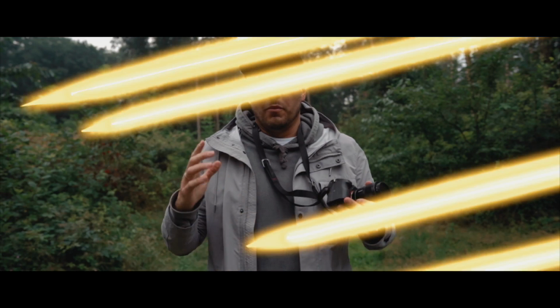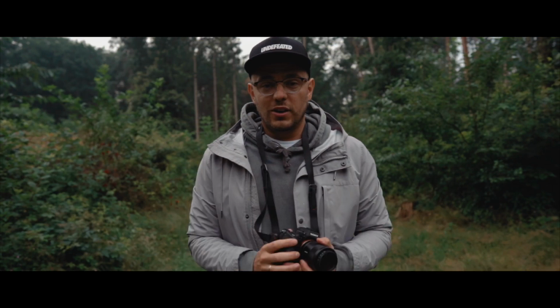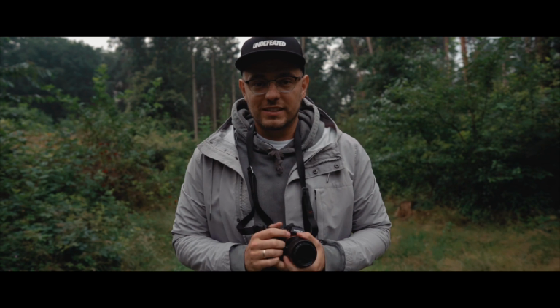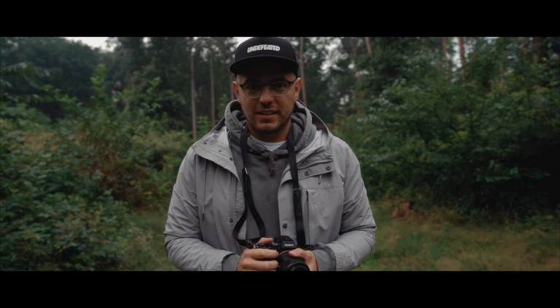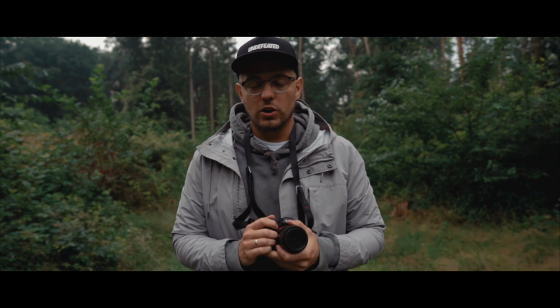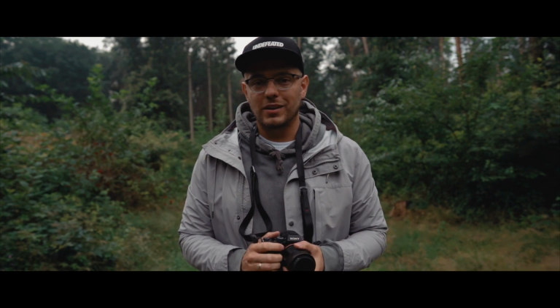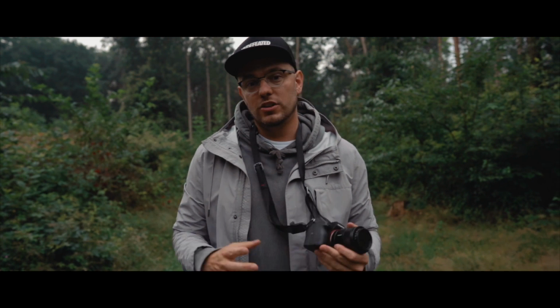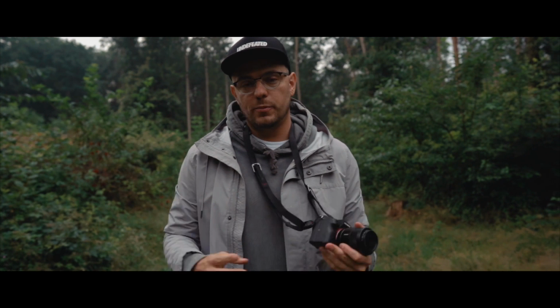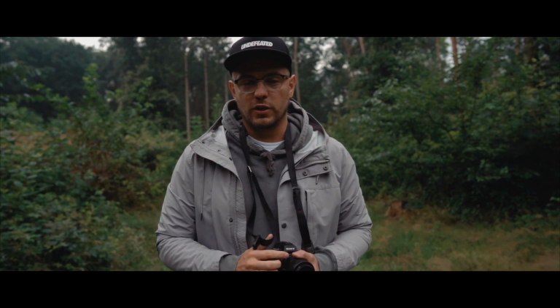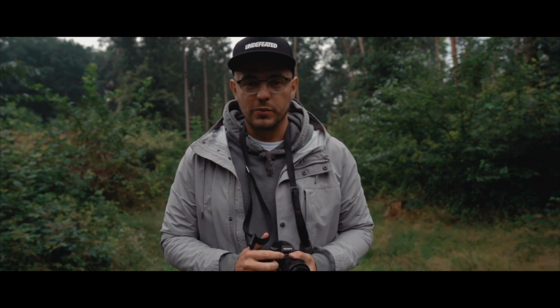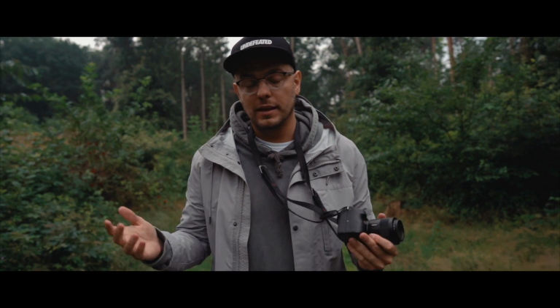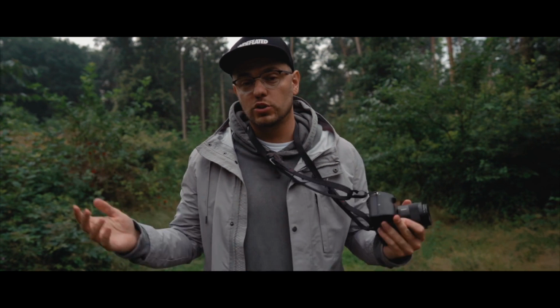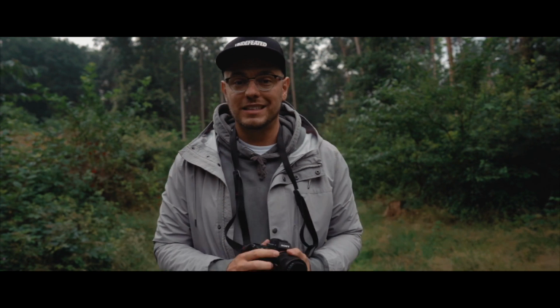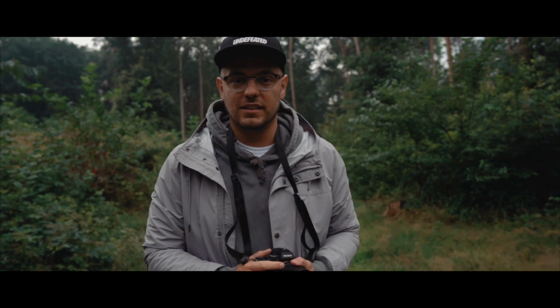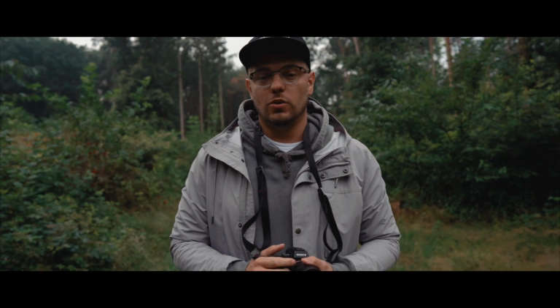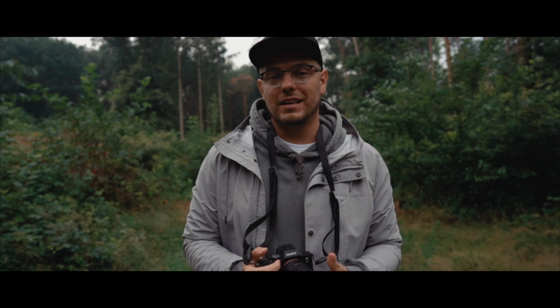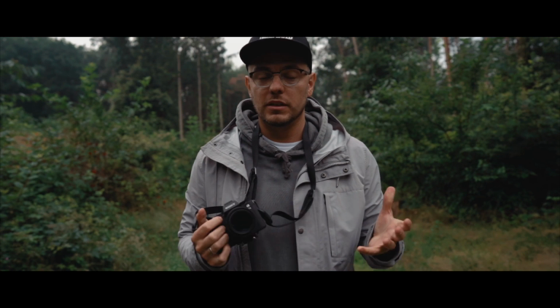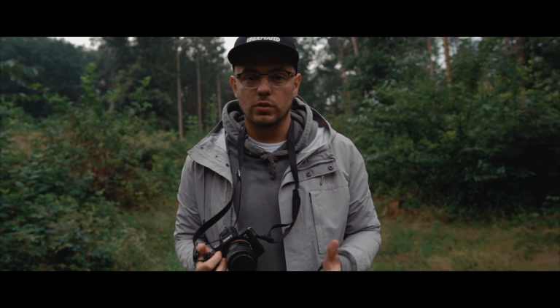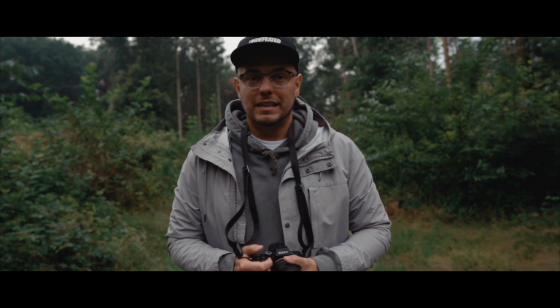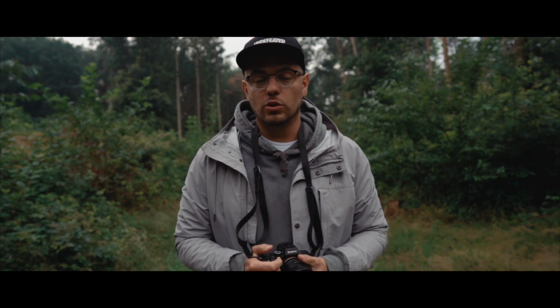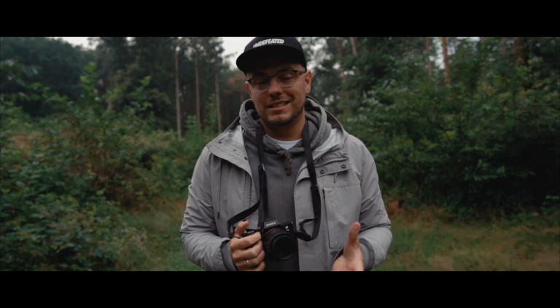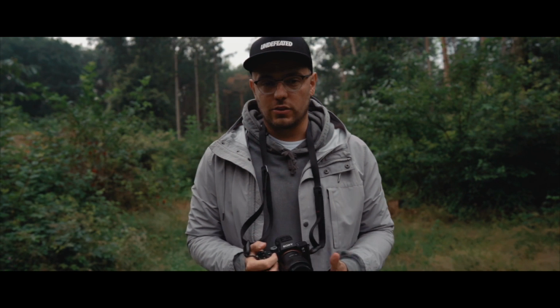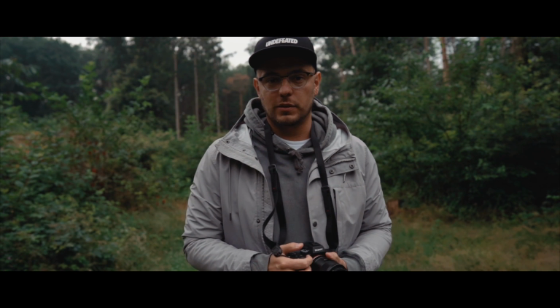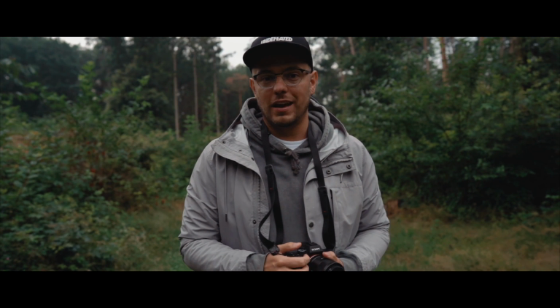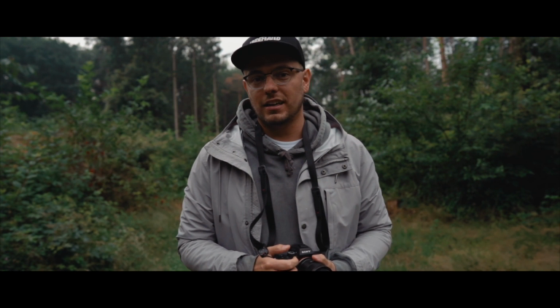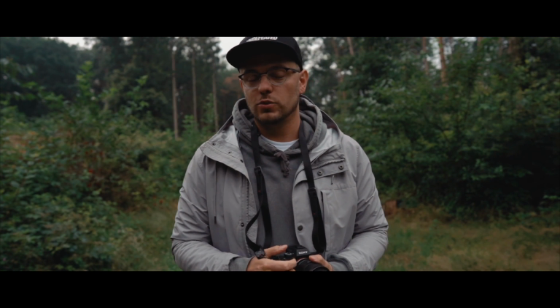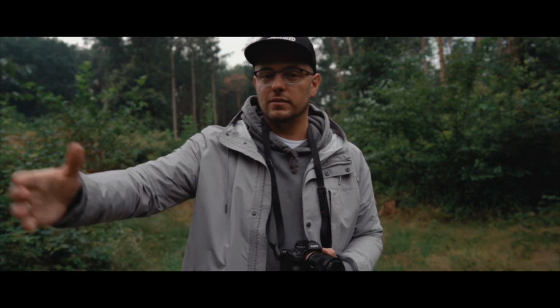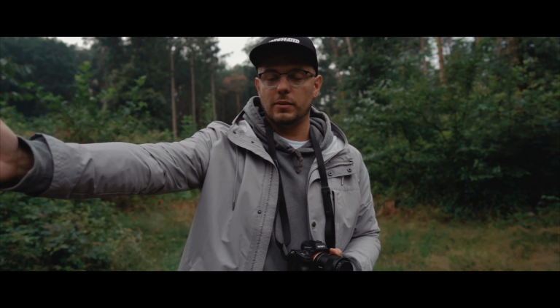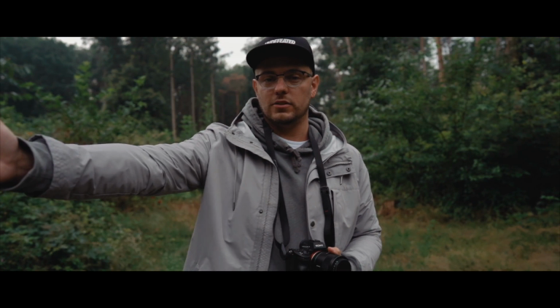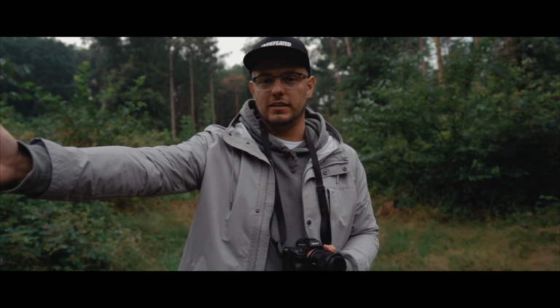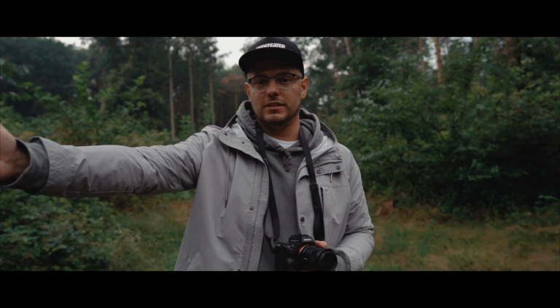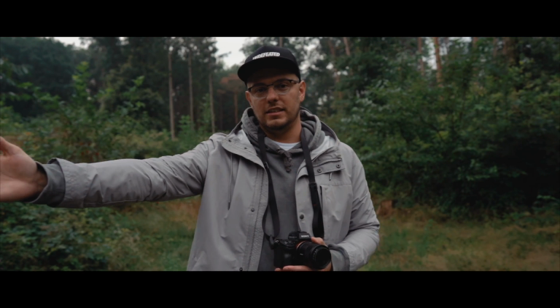Moin Leute, was geht? Heute mal wieder eine neue Nerd-Pick-Folge von mir. Ihr habt es natürlich schon im Titel gesehen und auch gerade im Intro. Es geht um Dark und ich habe dafür einen richtig guten Kollegen mitgebracht, und zwar den guten Jan.